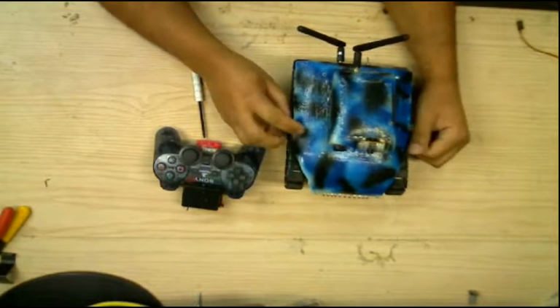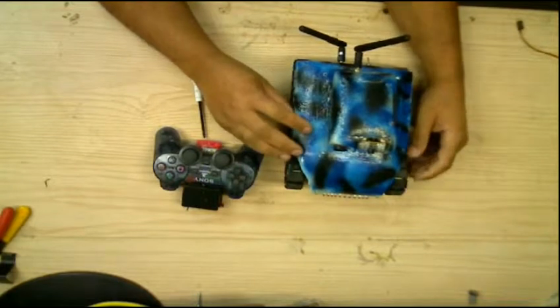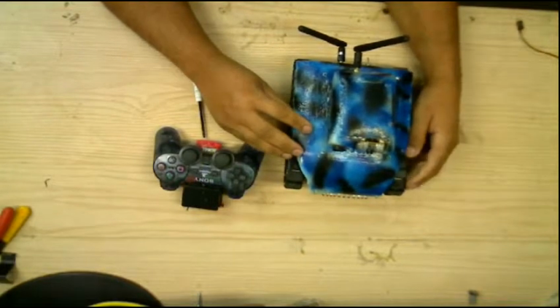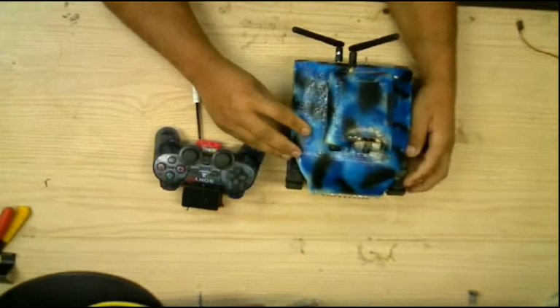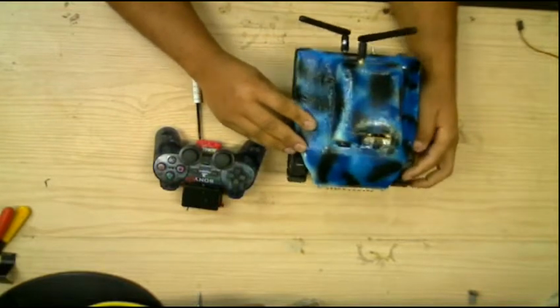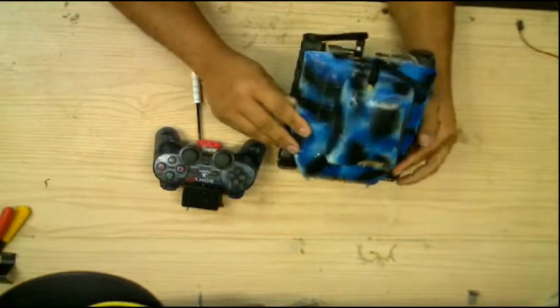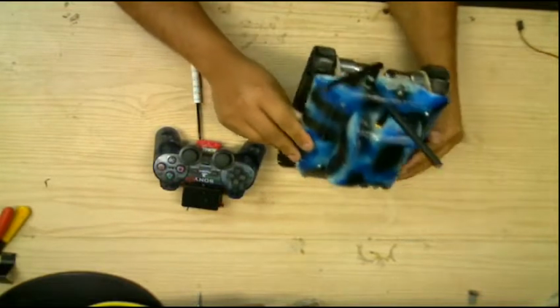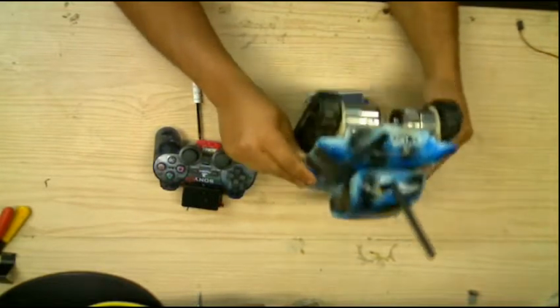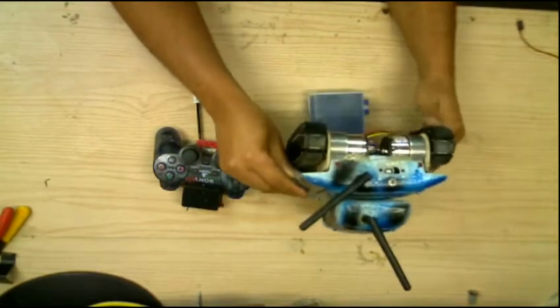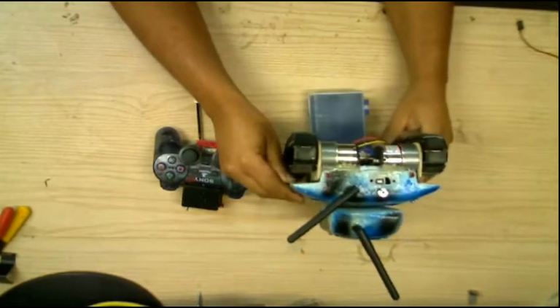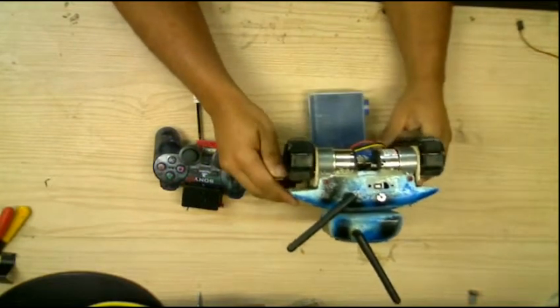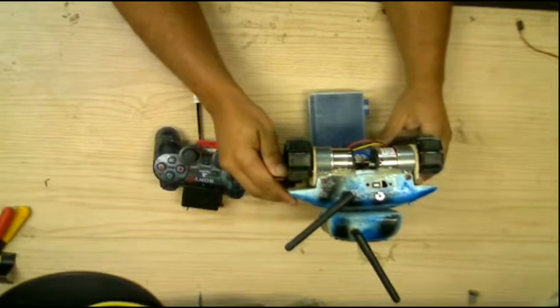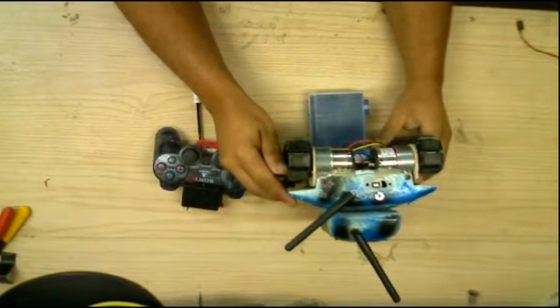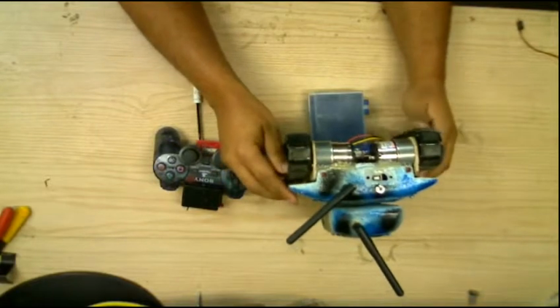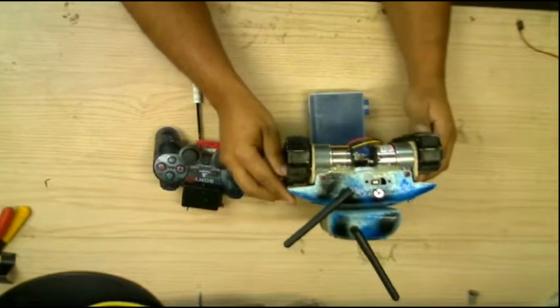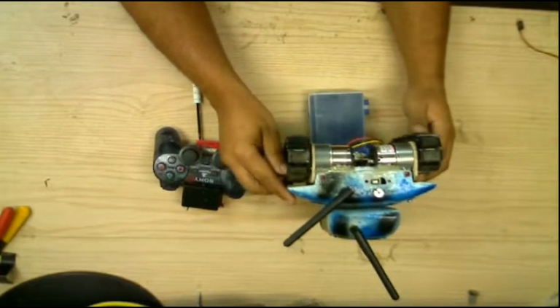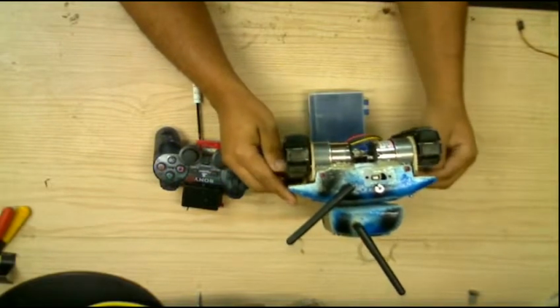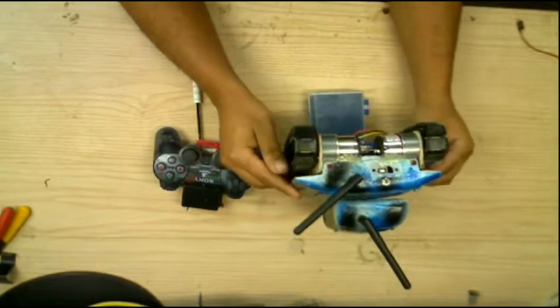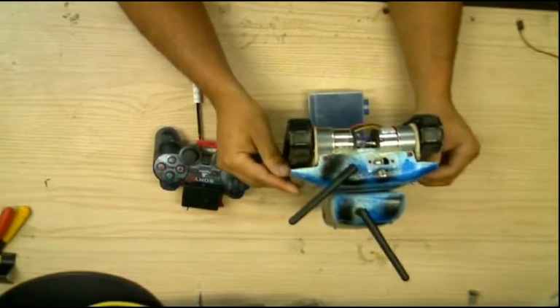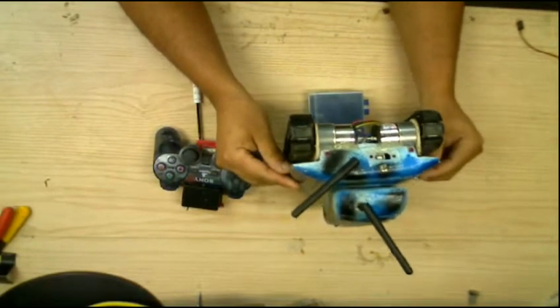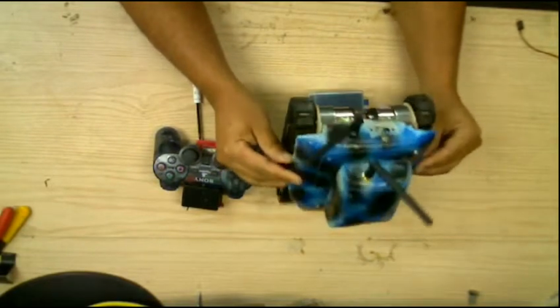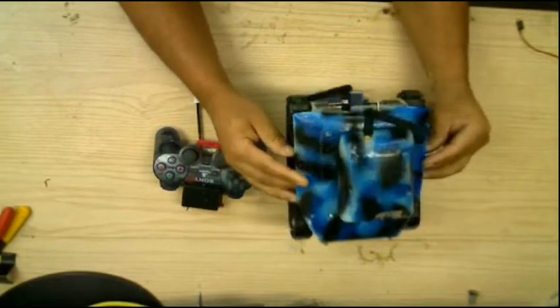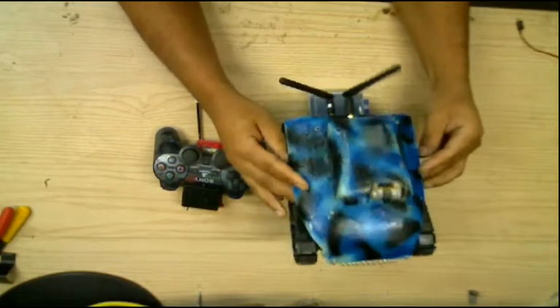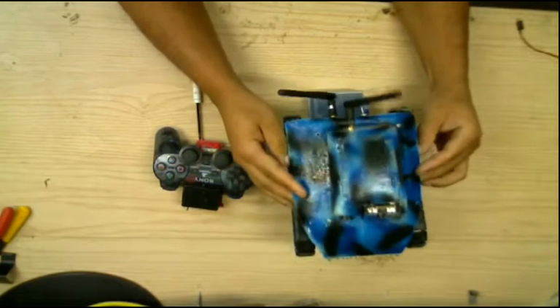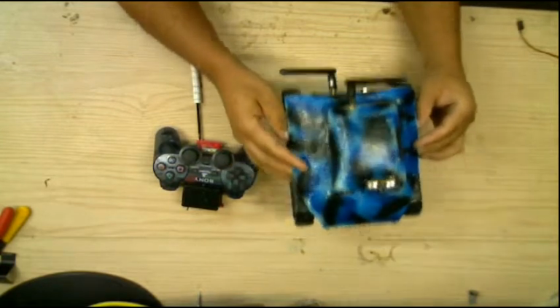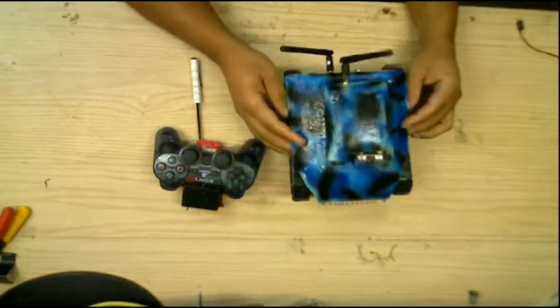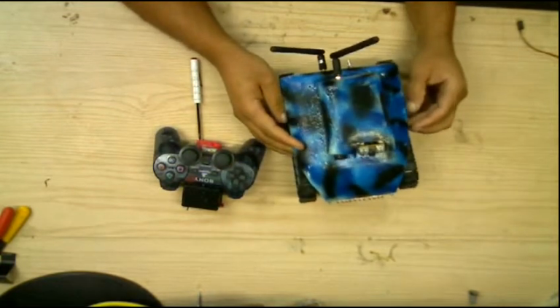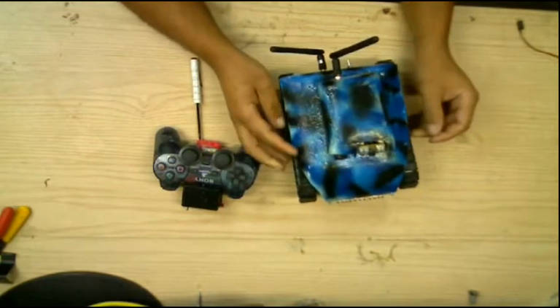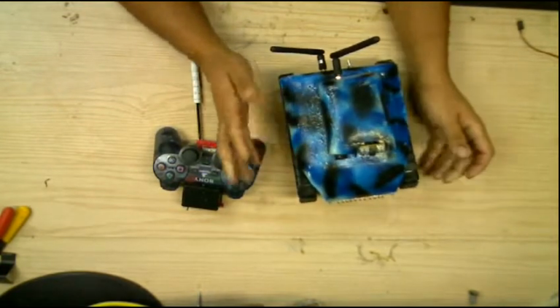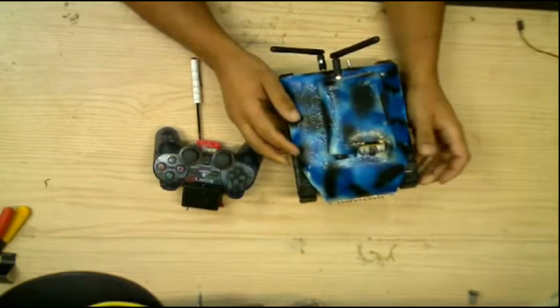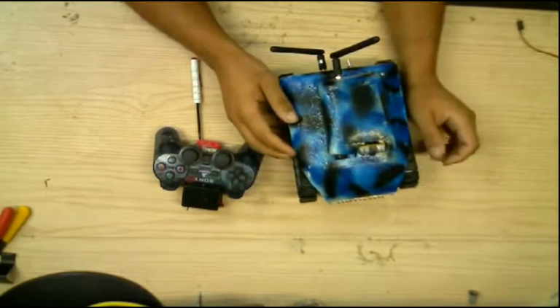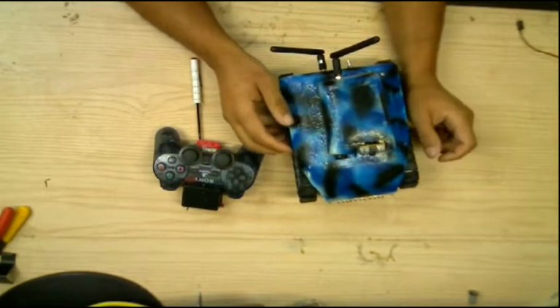I changed out the motors to spur-type gearhead motors to help increase the speed a little bit on this unit.